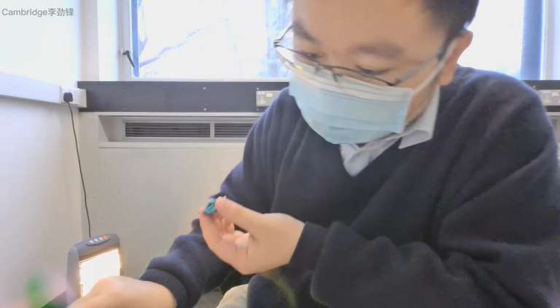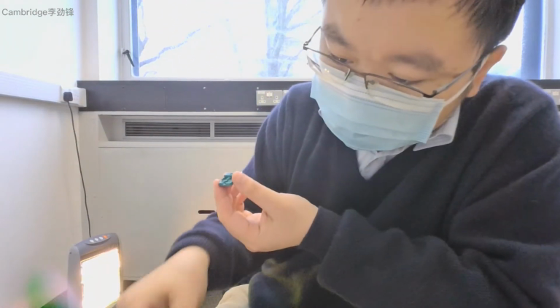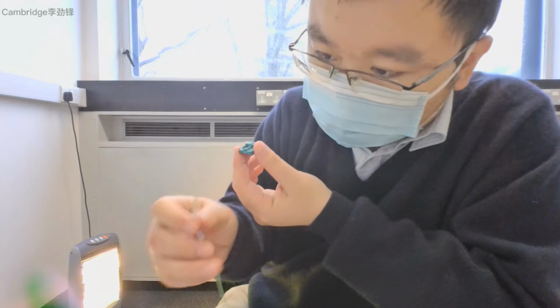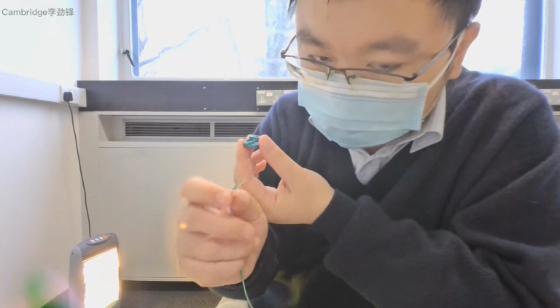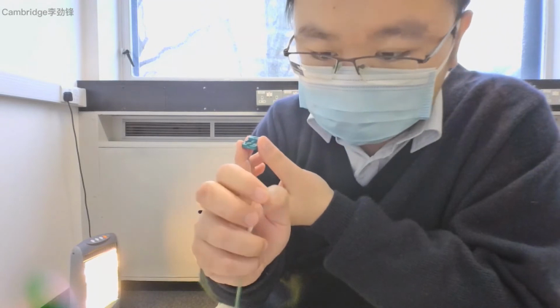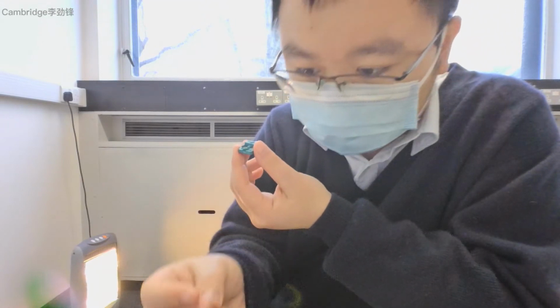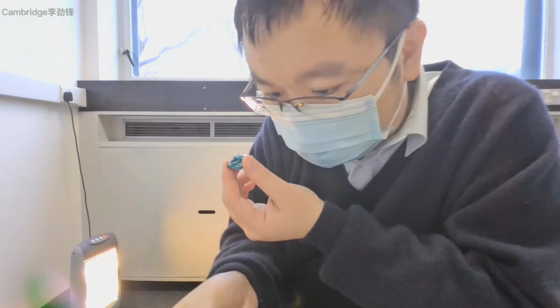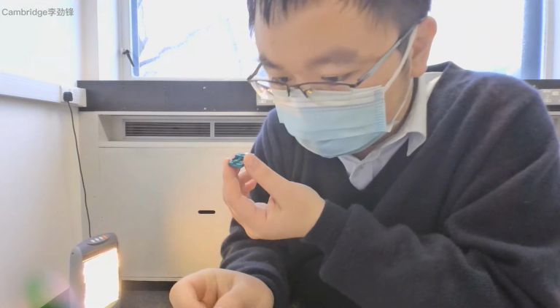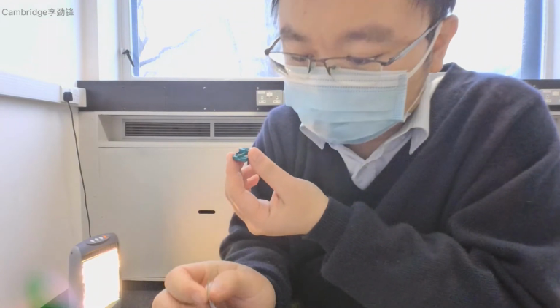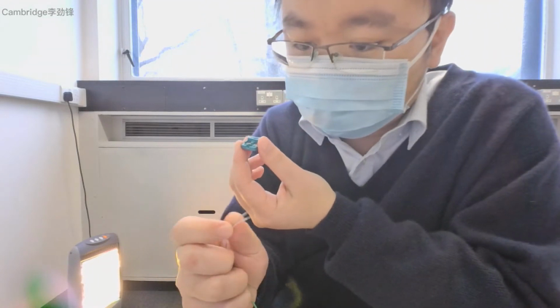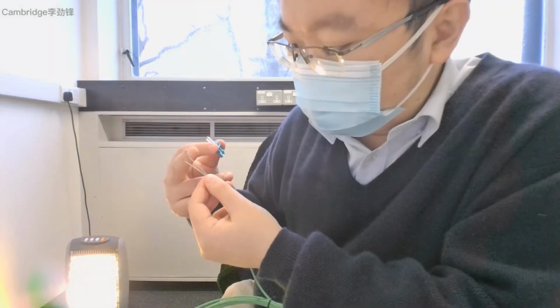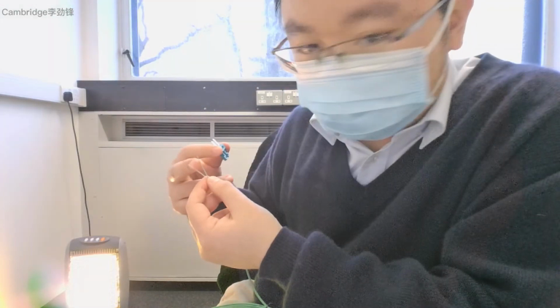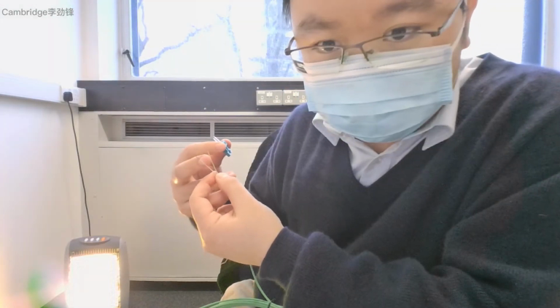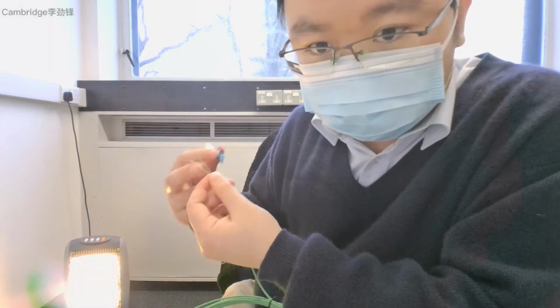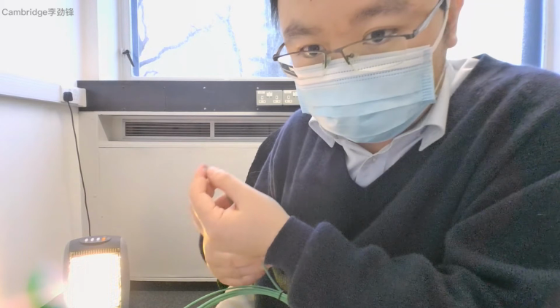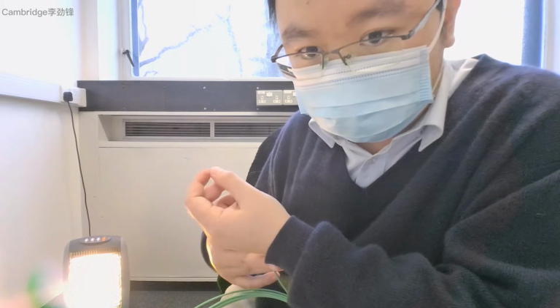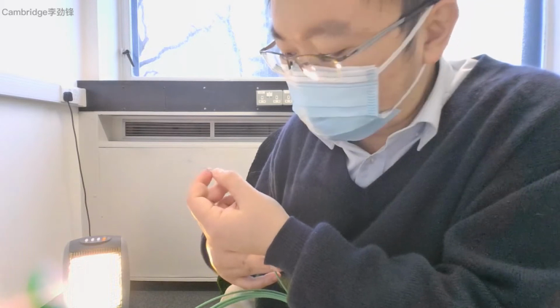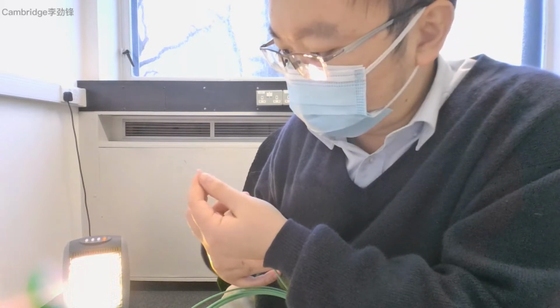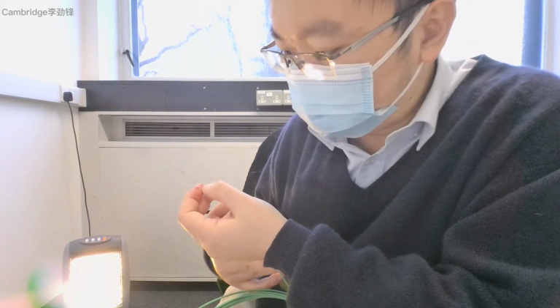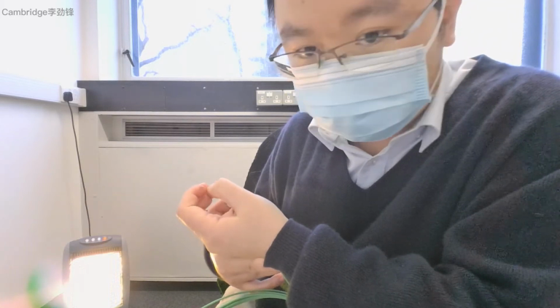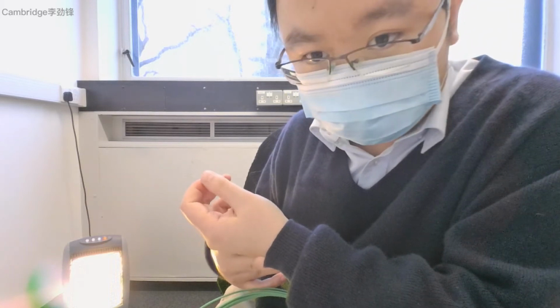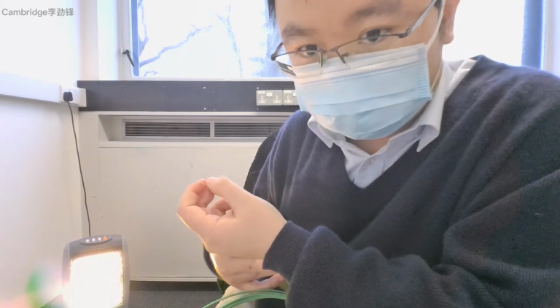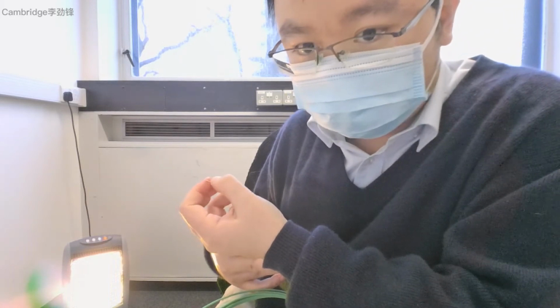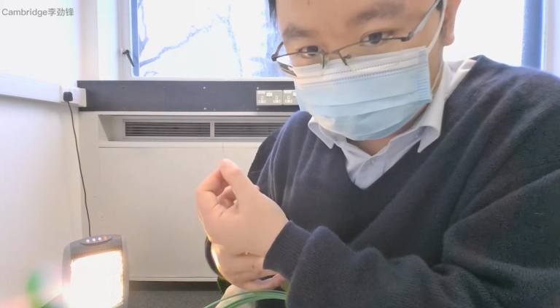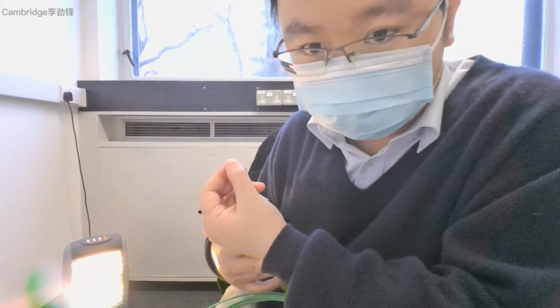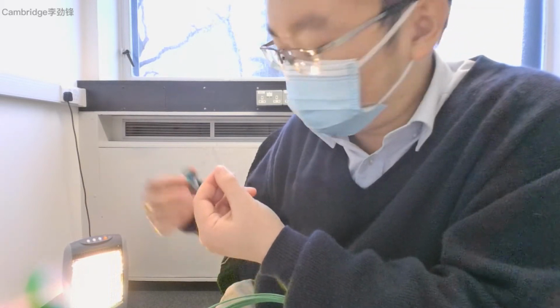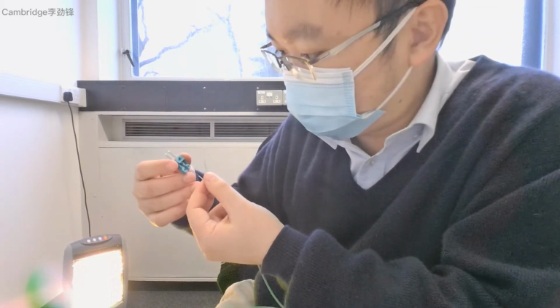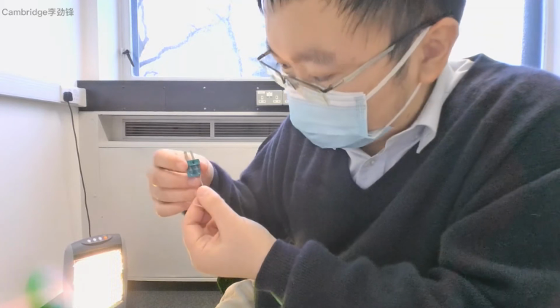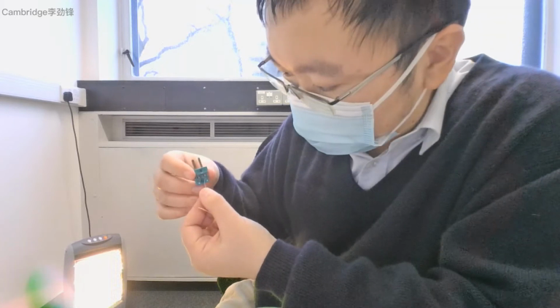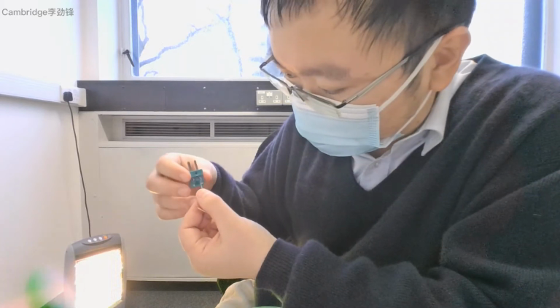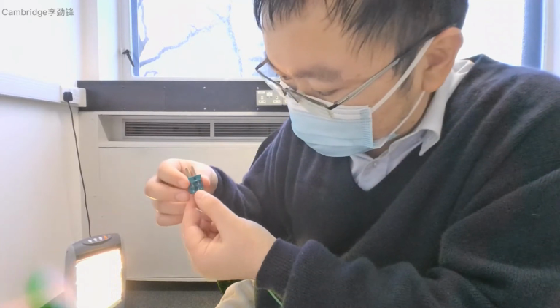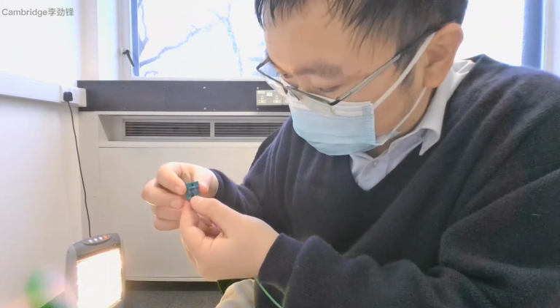Be aware of which one is the positive wire. The two terminal wires are: one with the color green and another one that is white. The one with the green color is the positive one, and it is to be associated with the positive terminal.